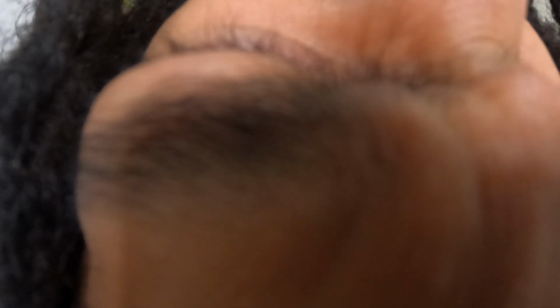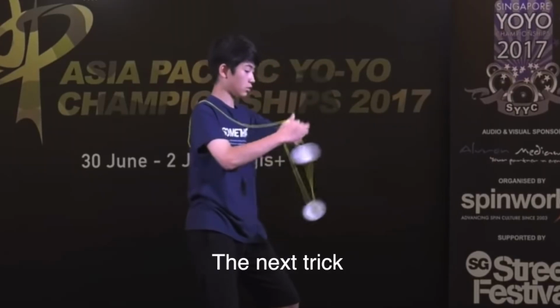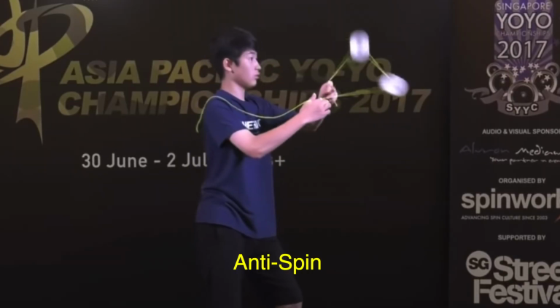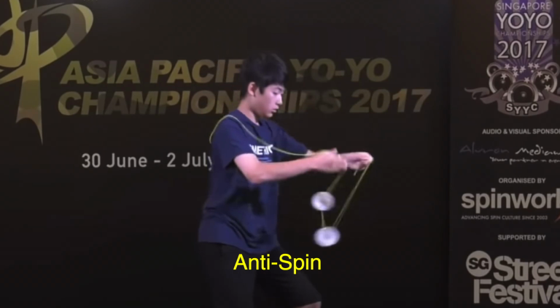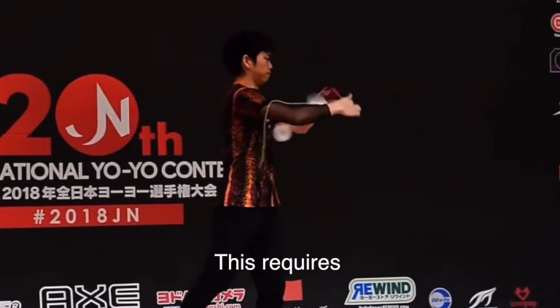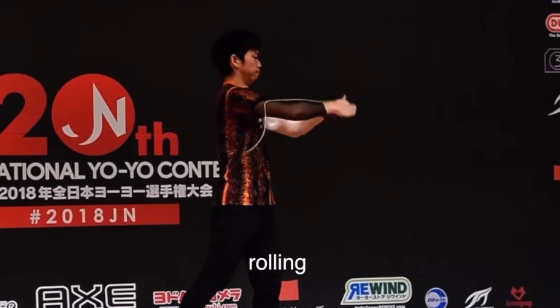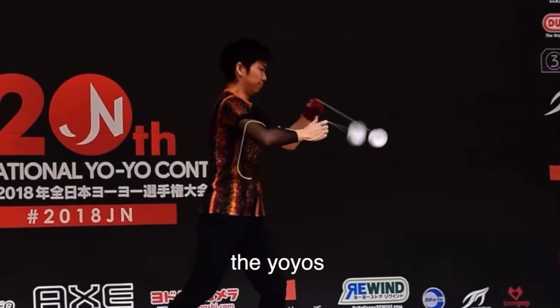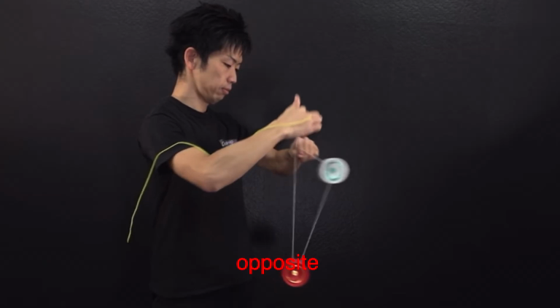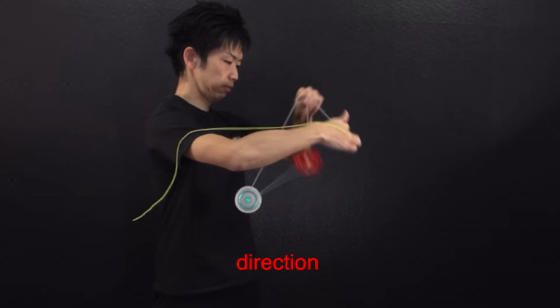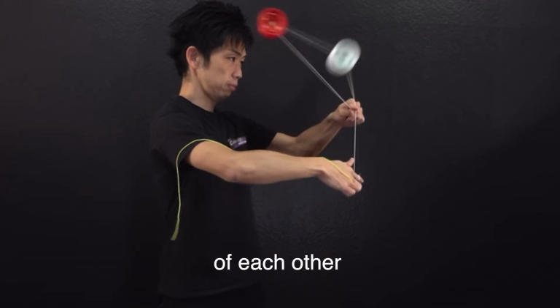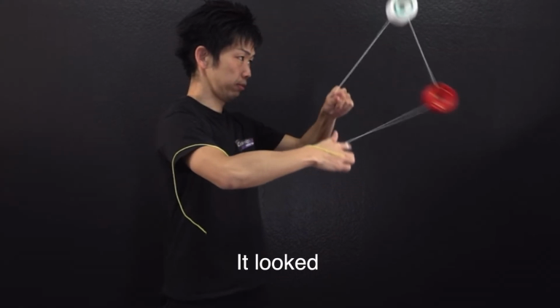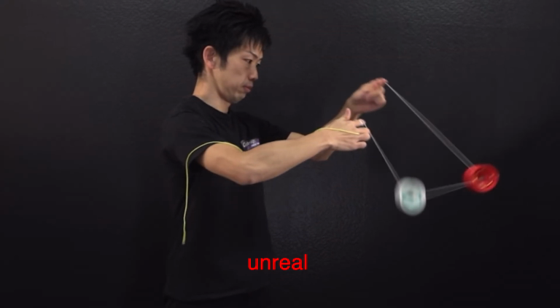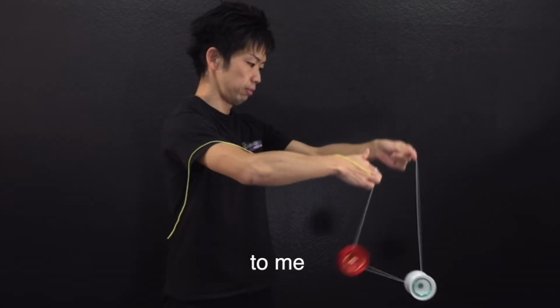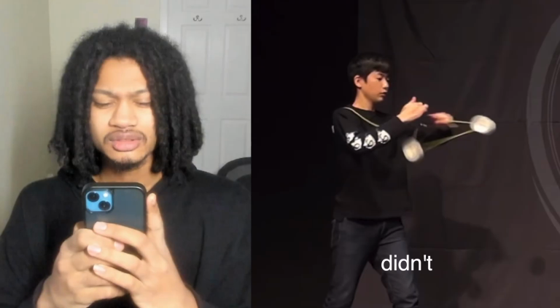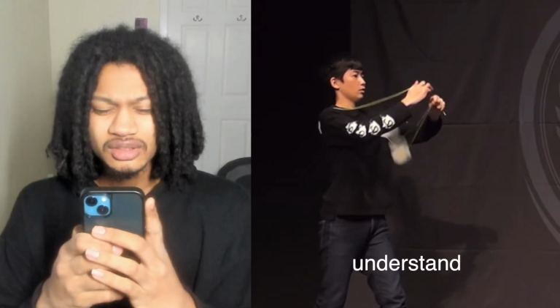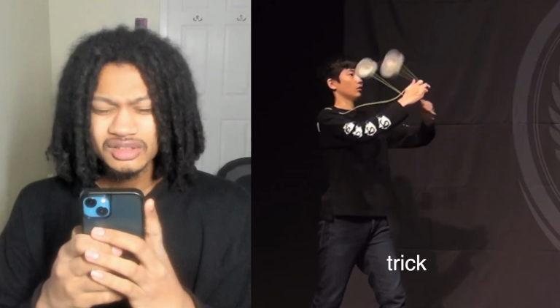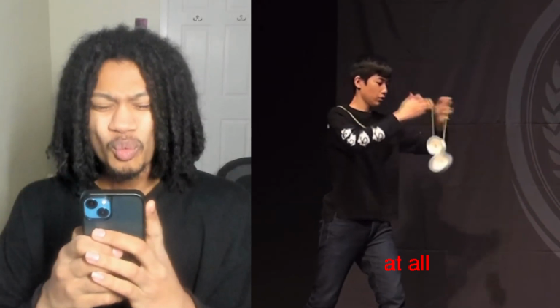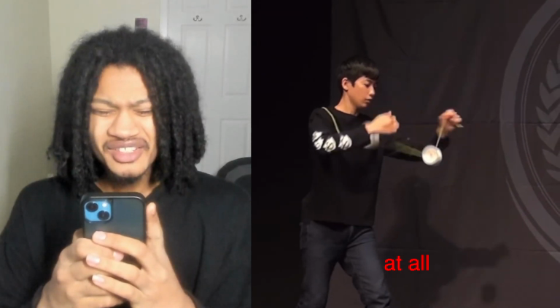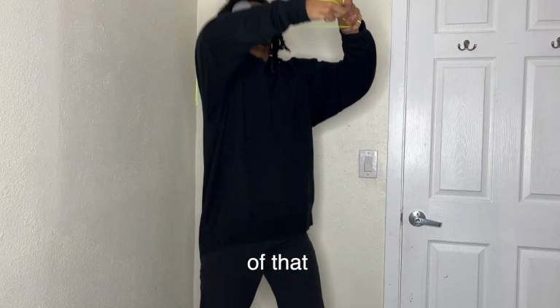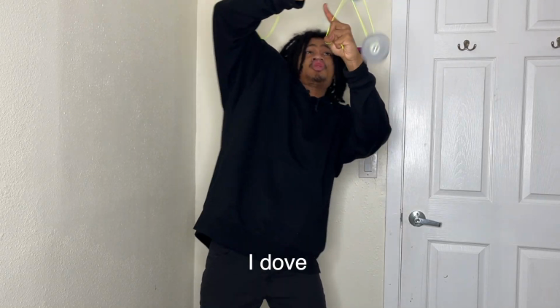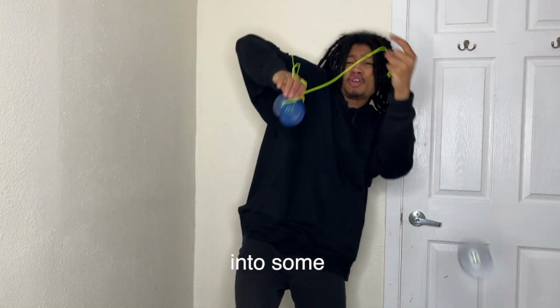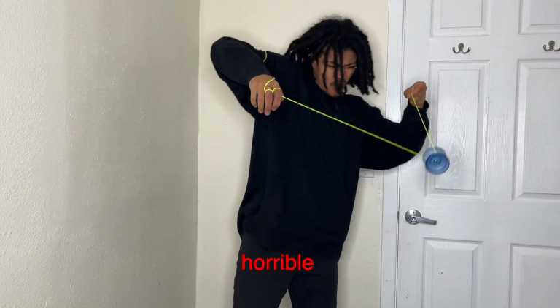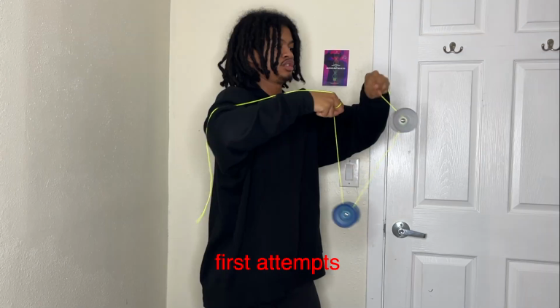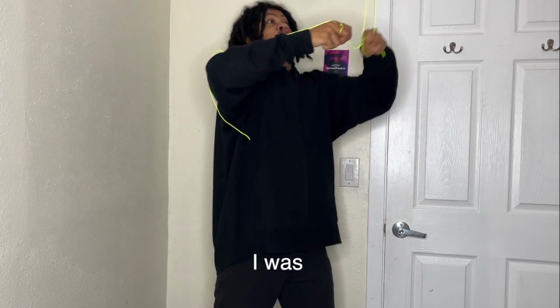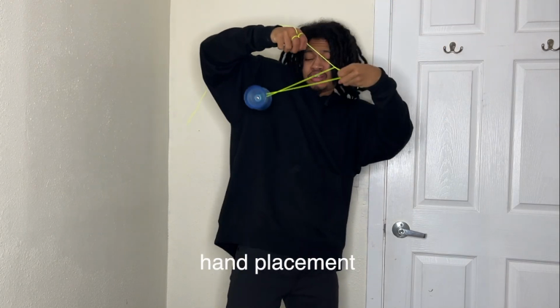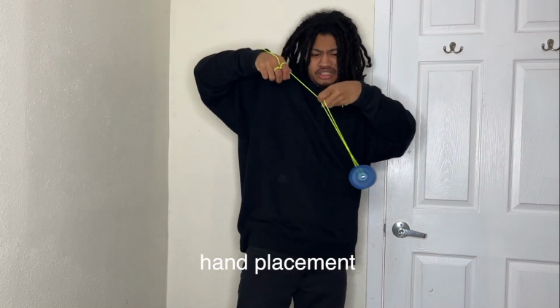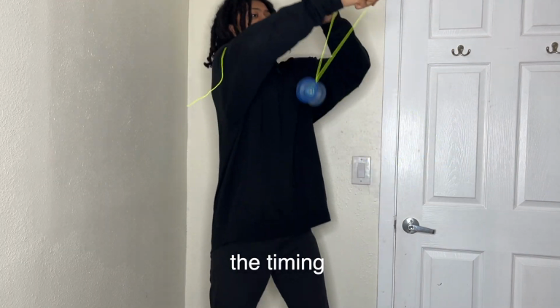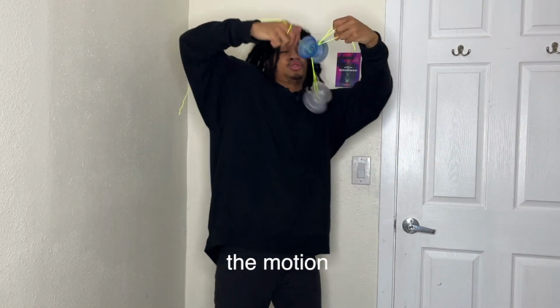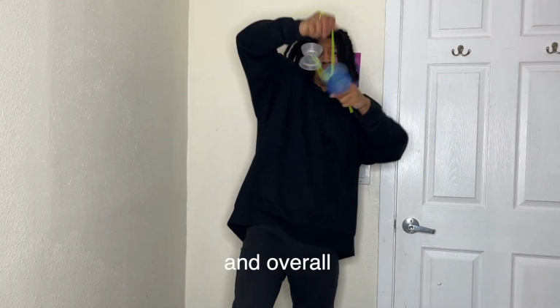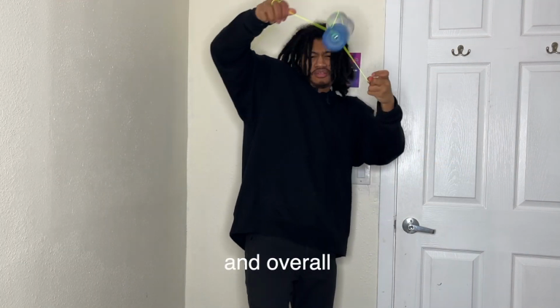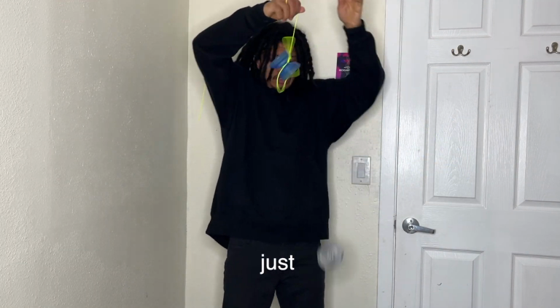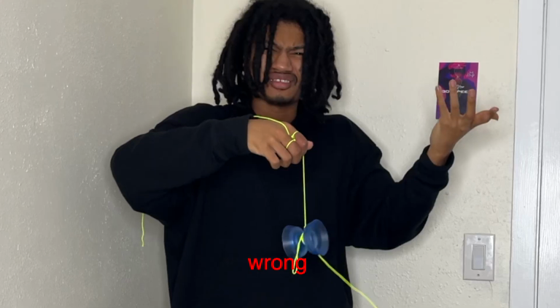The next trick is anti-spin. This requires rolling the yo-yos in opposite directions of each other. It looked unreal to me and I didn't understand how the trick worked at all. Because of that, I dove into some horrible first attempts. I was getting the hand placement, the timing, the motion — just everything wrong.